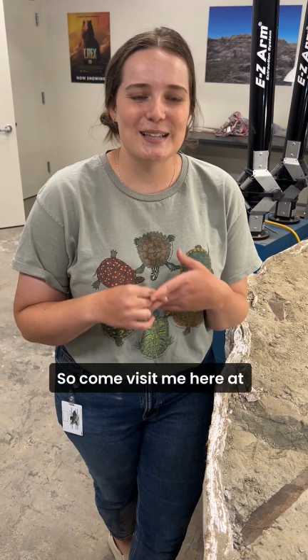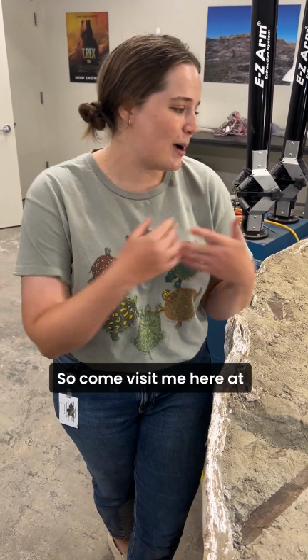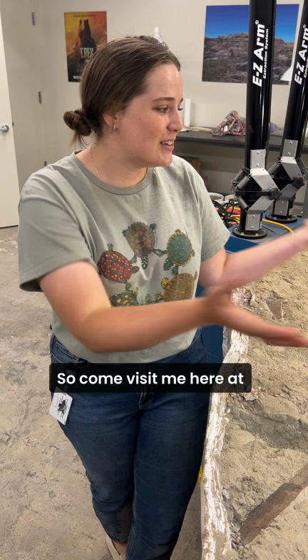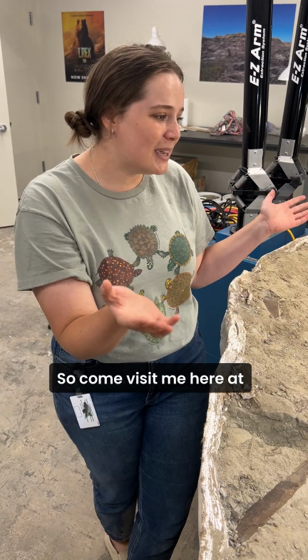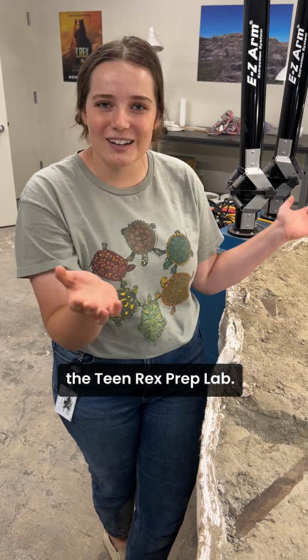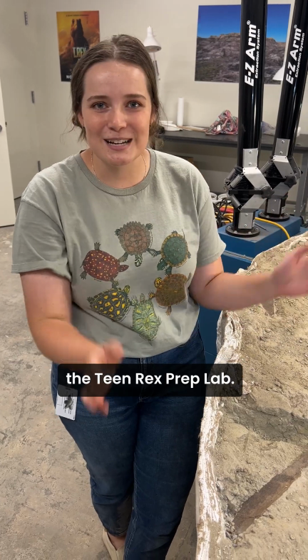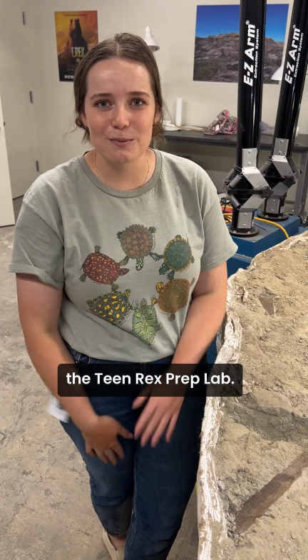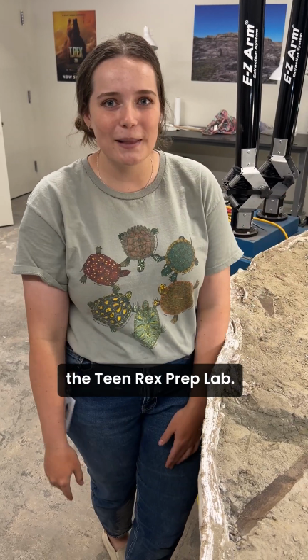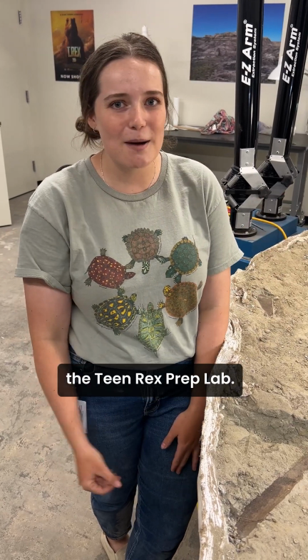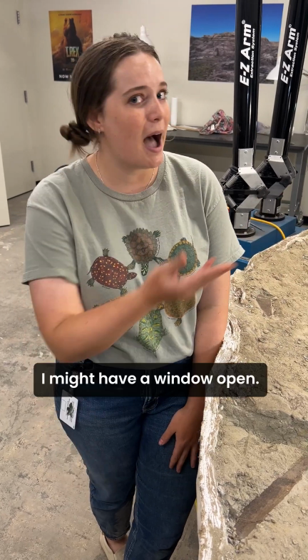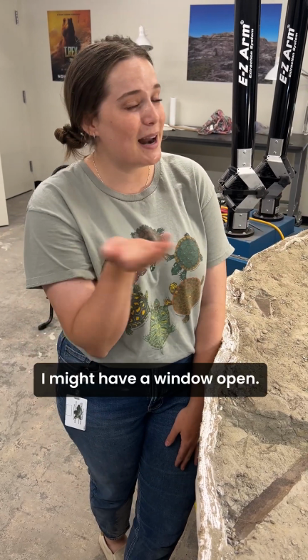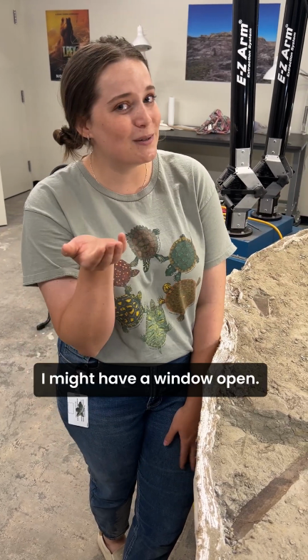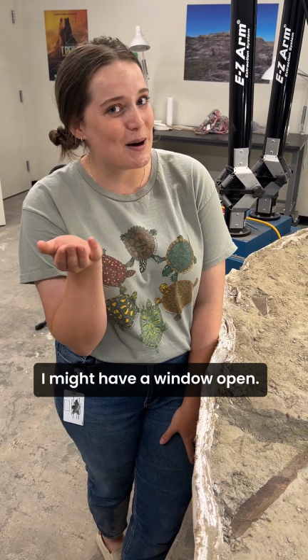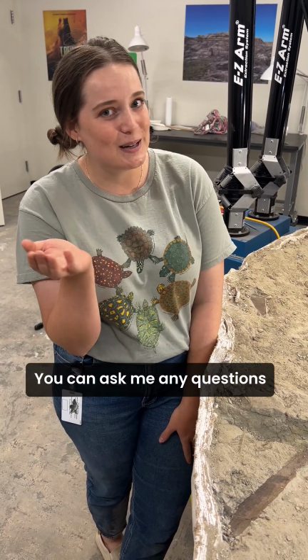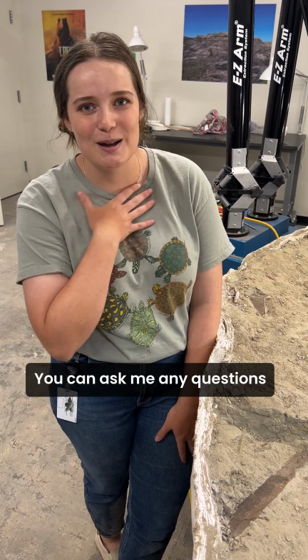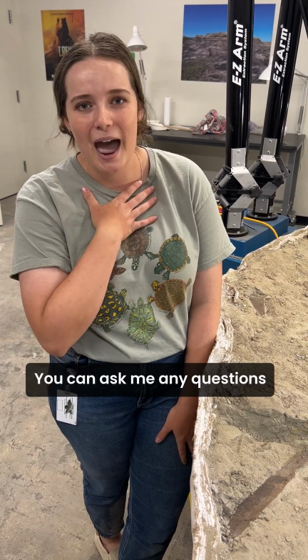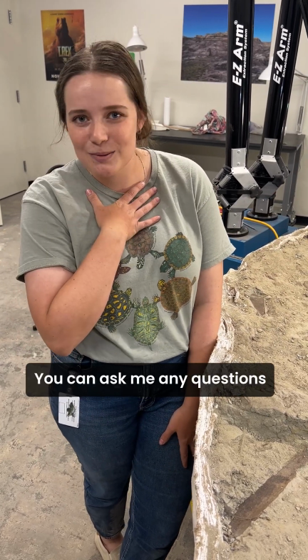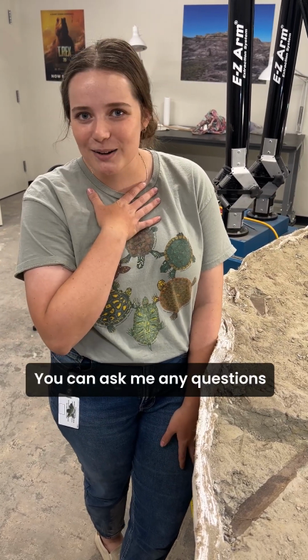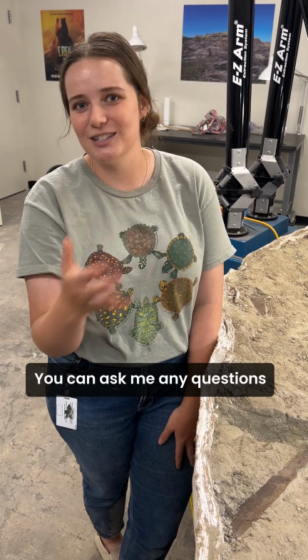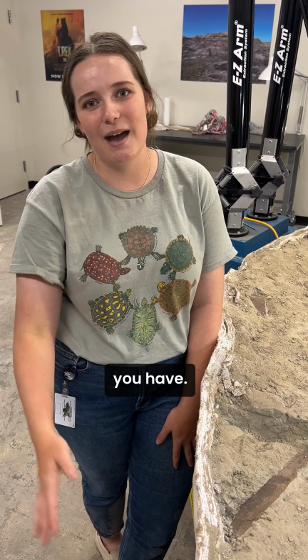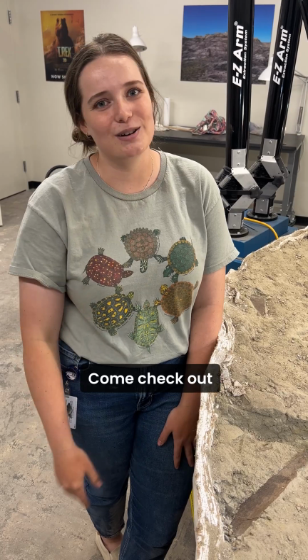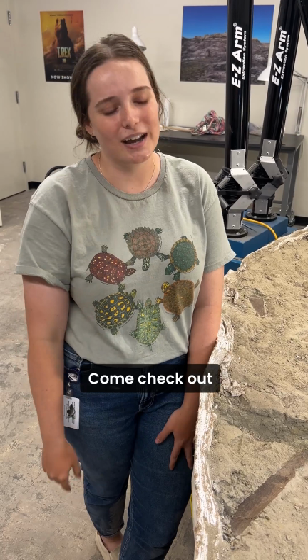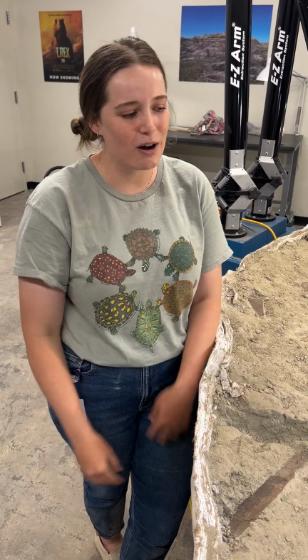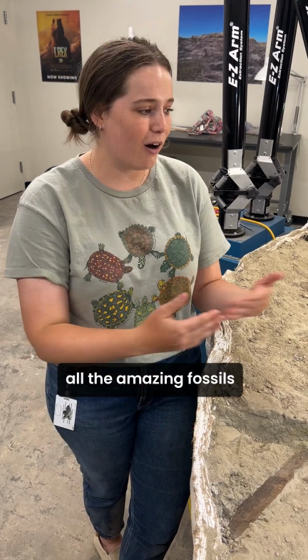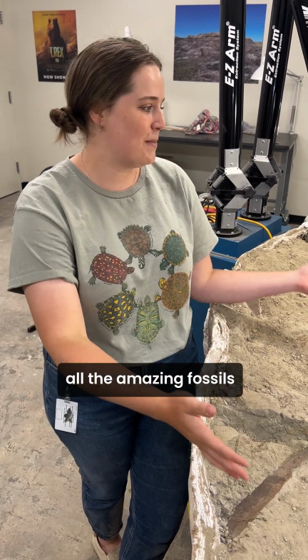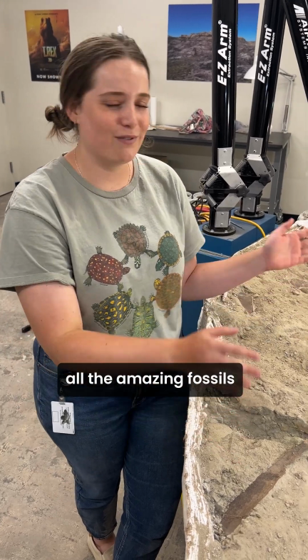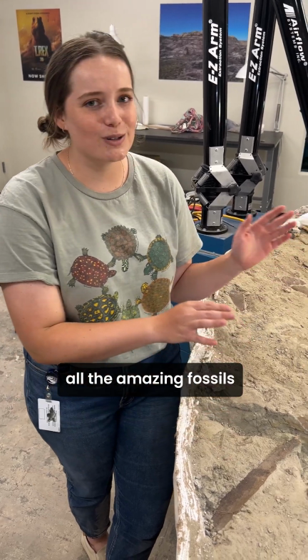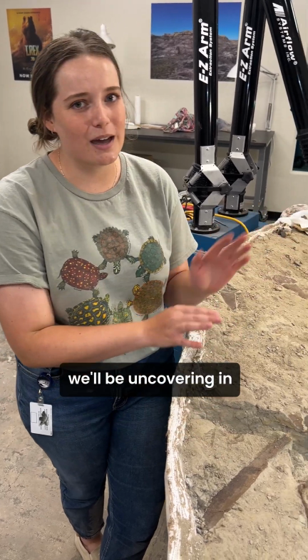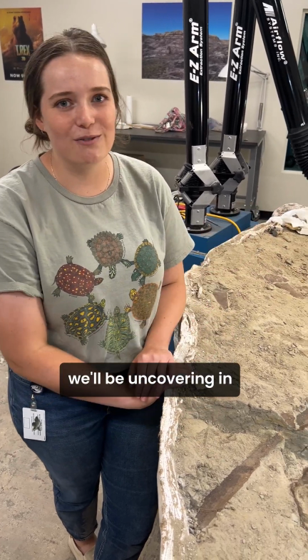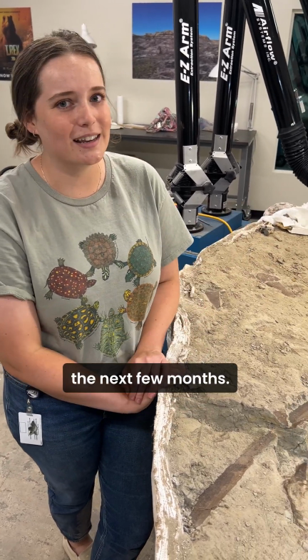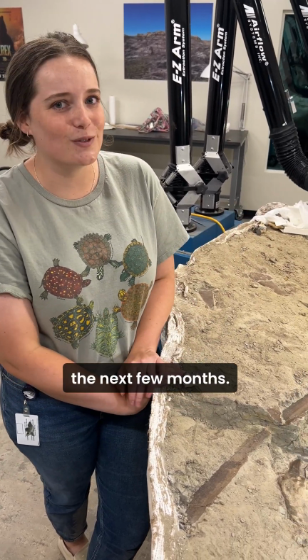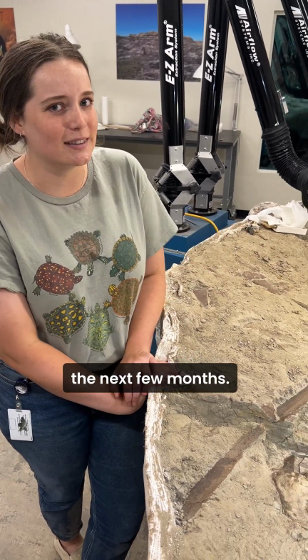So come visit me here at the Teen Rex Prep Lab. I might have the window open. You can come ask me any questions you have. Come check out all the amazing fossils we'll be uncovering in the next few months.